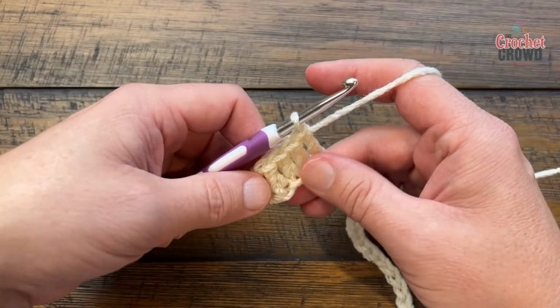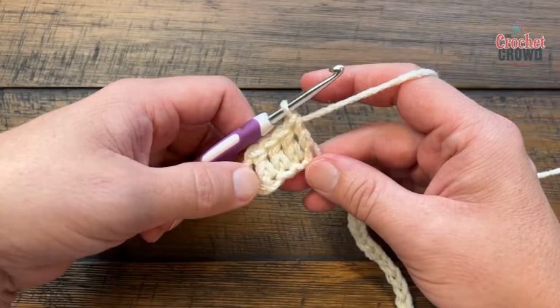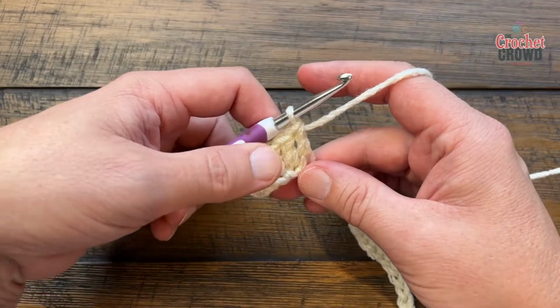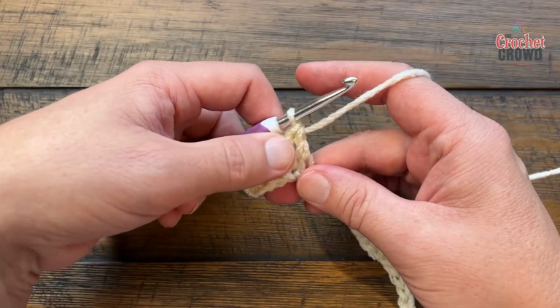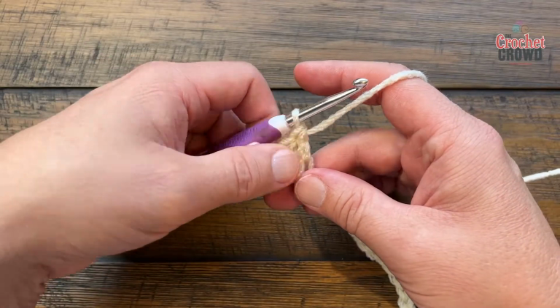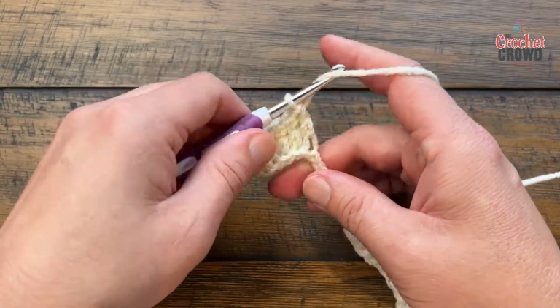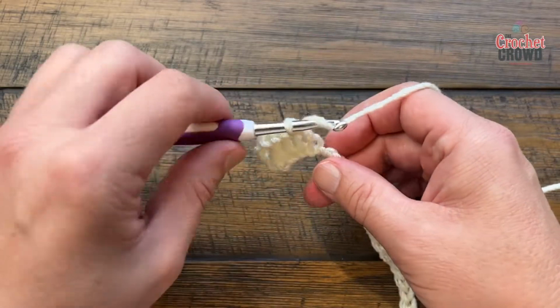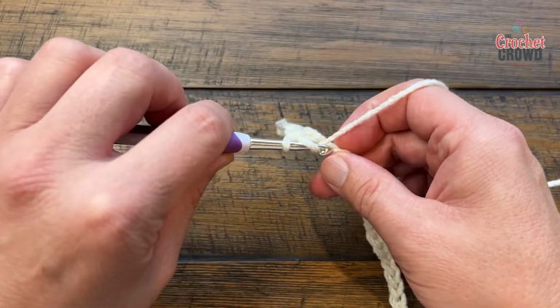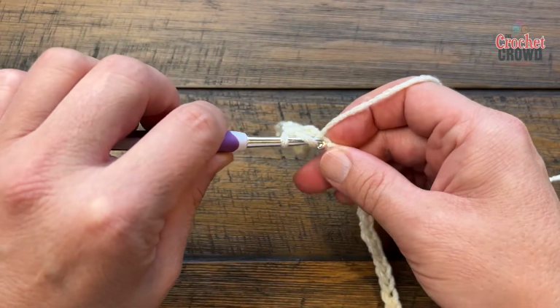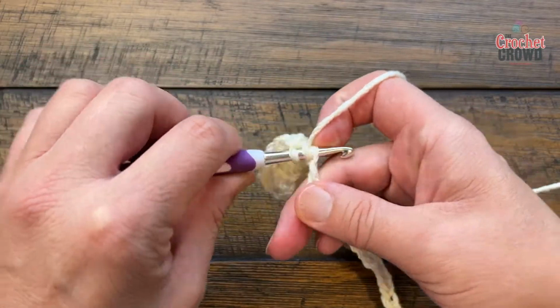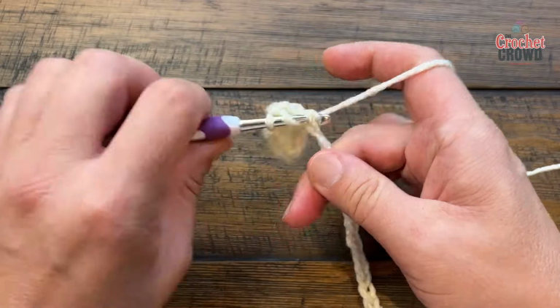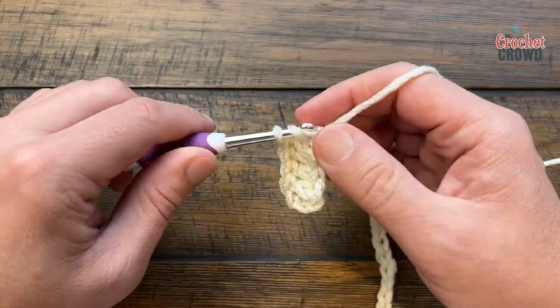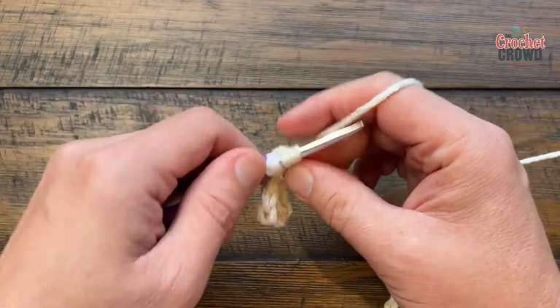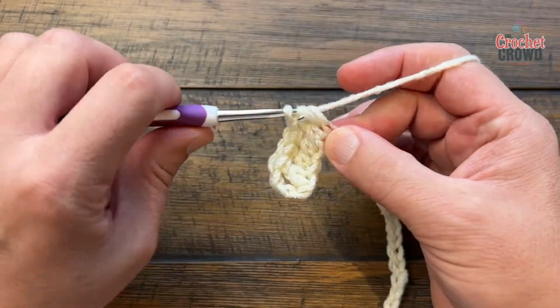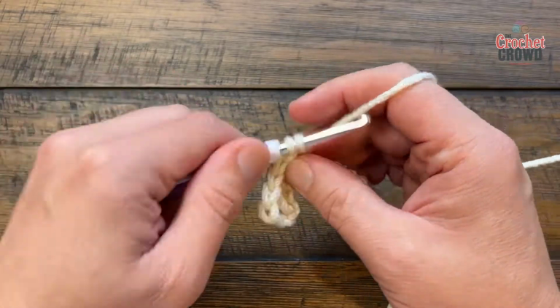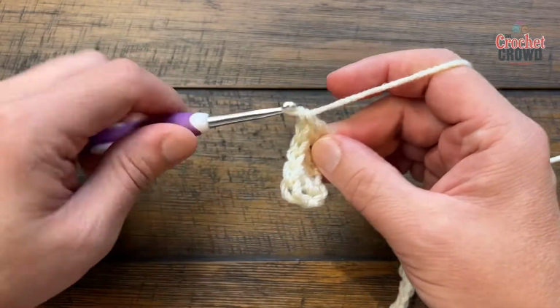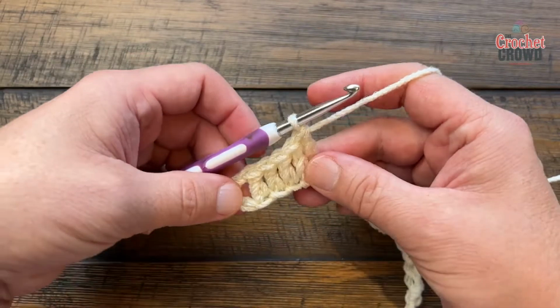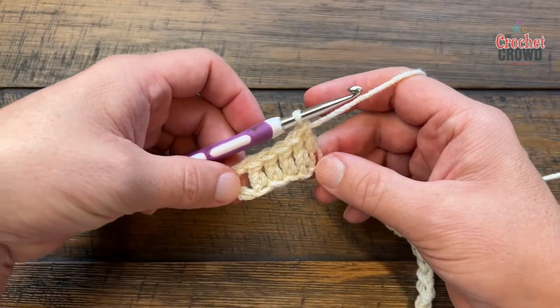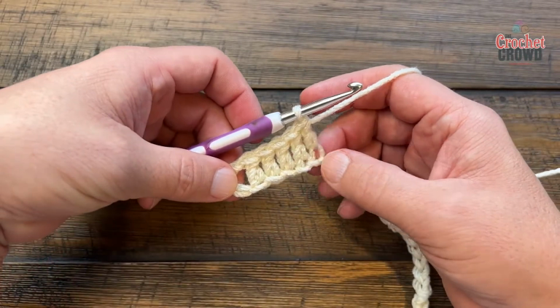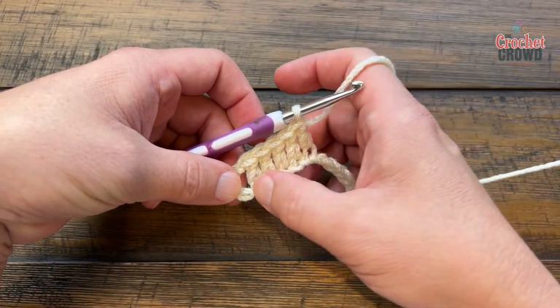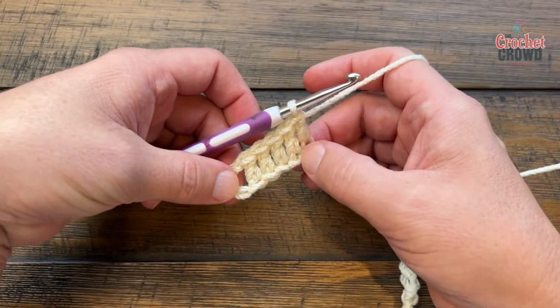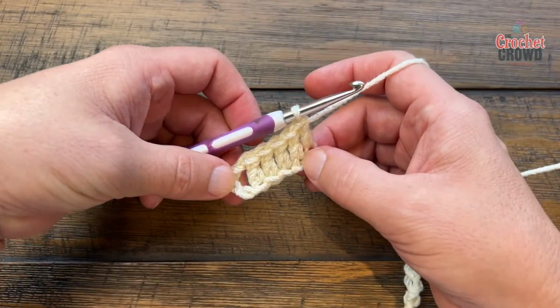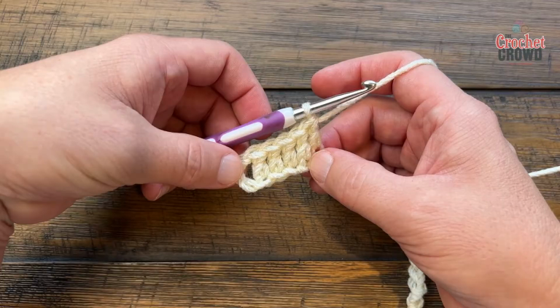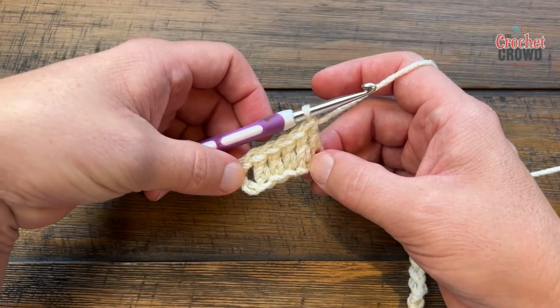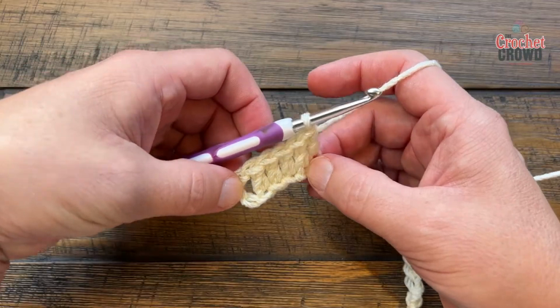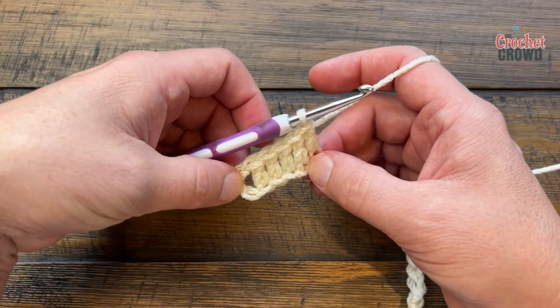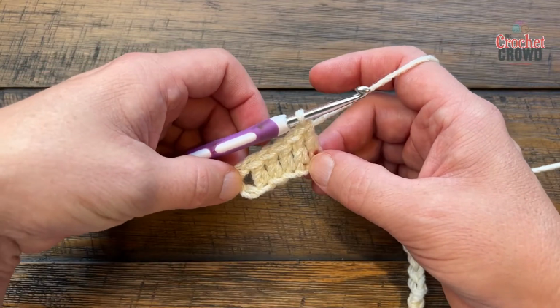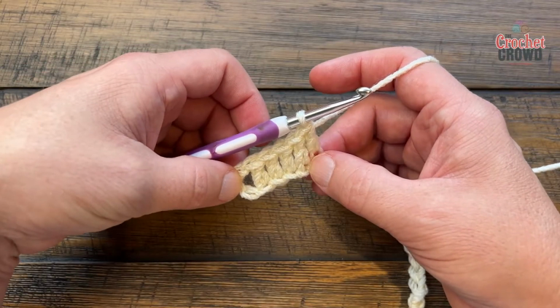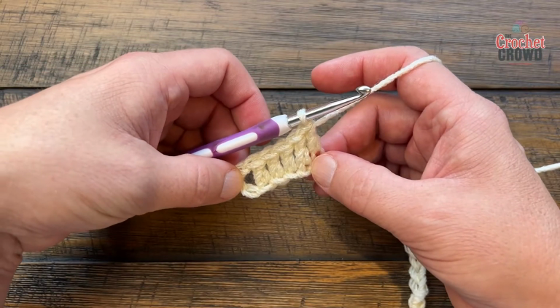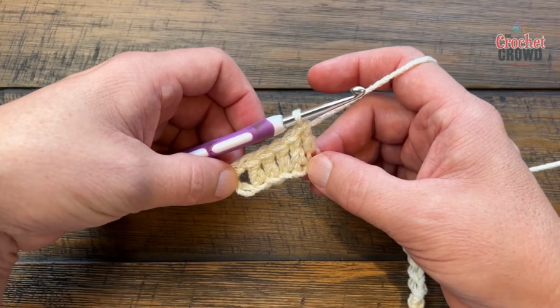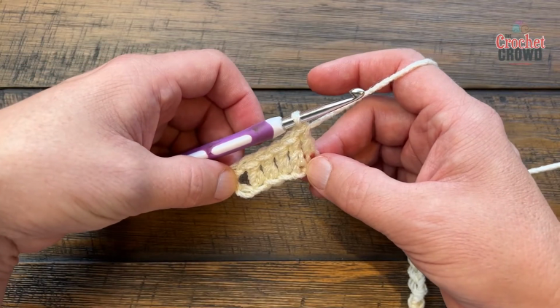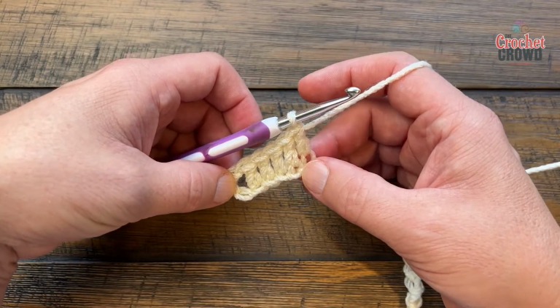You're doing this right to the point that you can count a total number of six — 1, 2, 3, 4, 5 and 6. So there's a total of five double crochets and this chain three is considered one as well, so it's a total count of six.